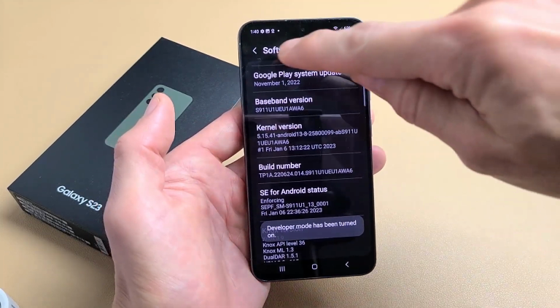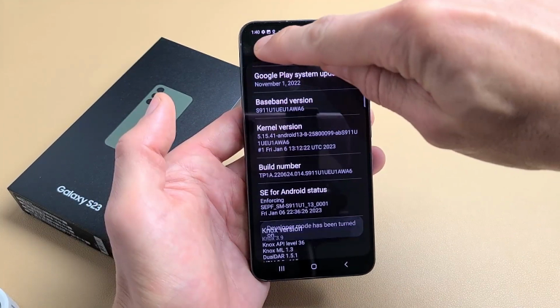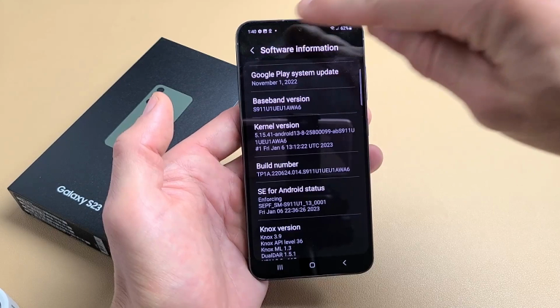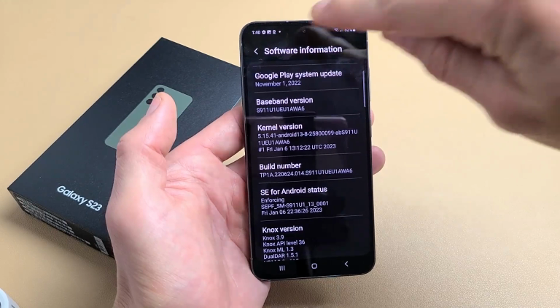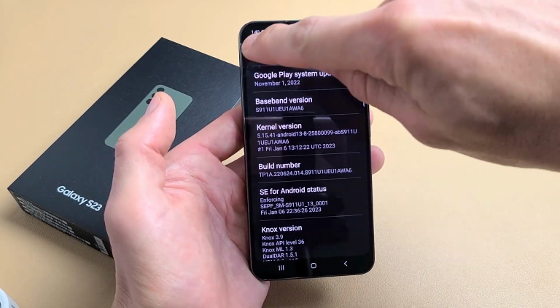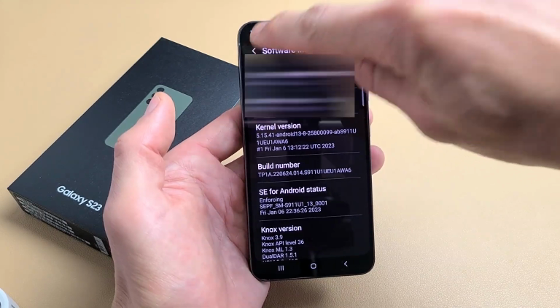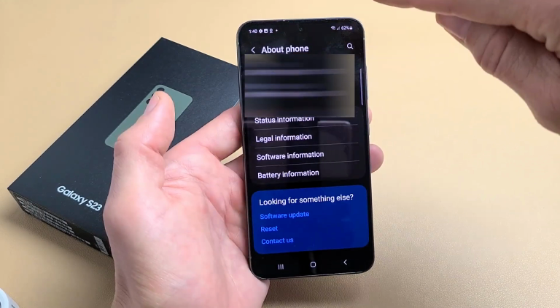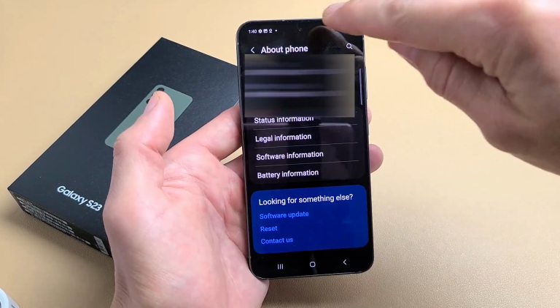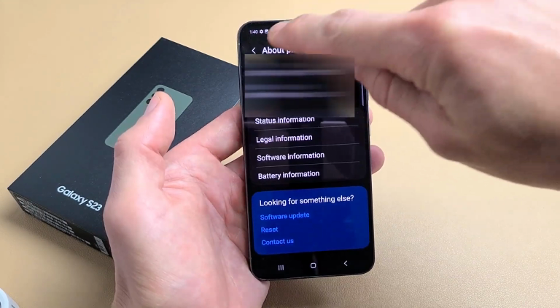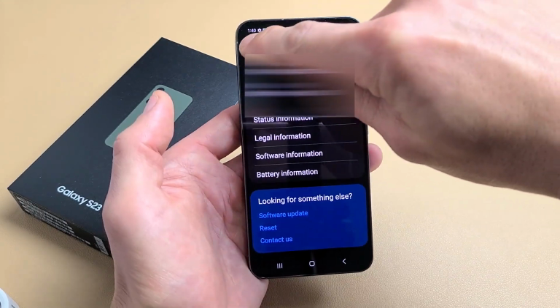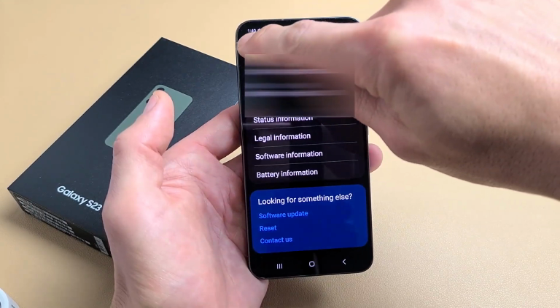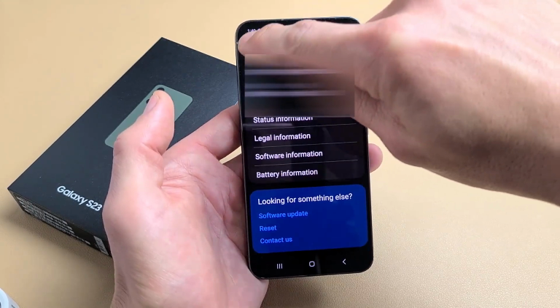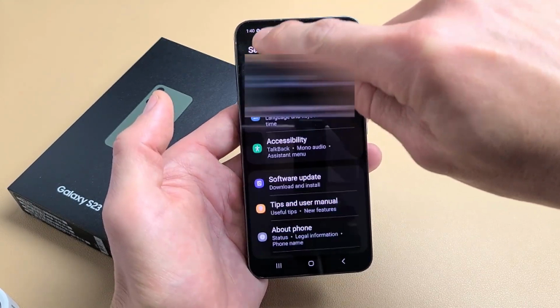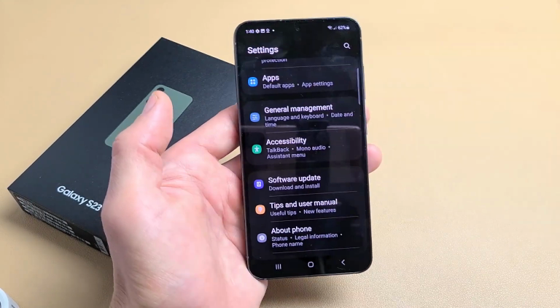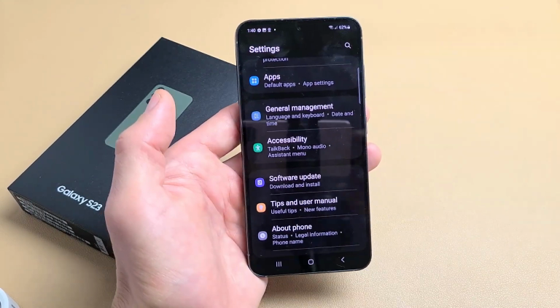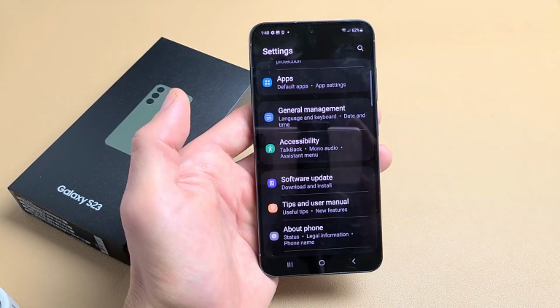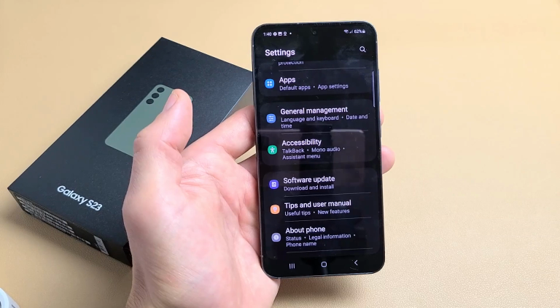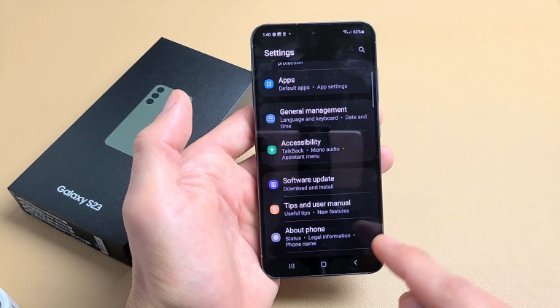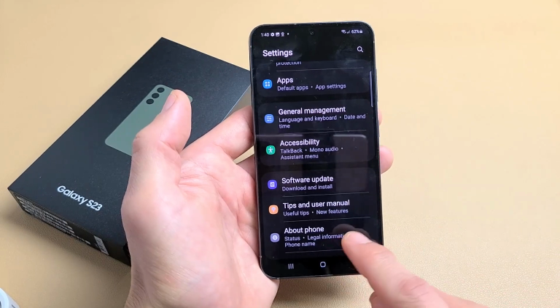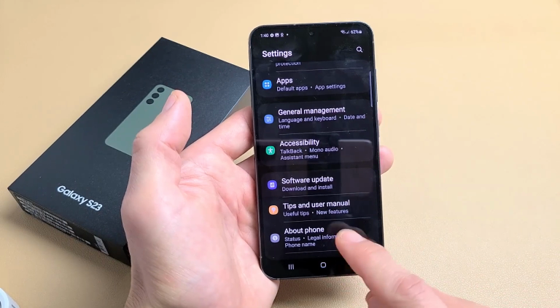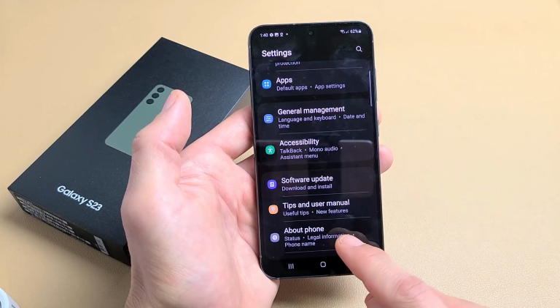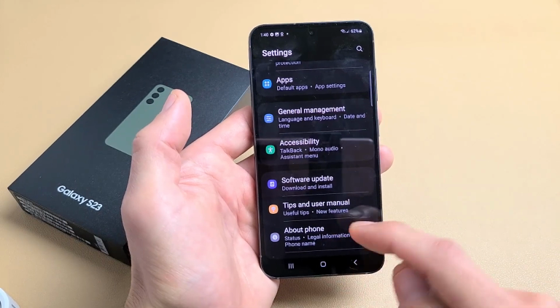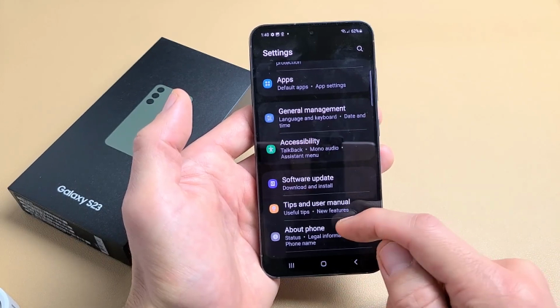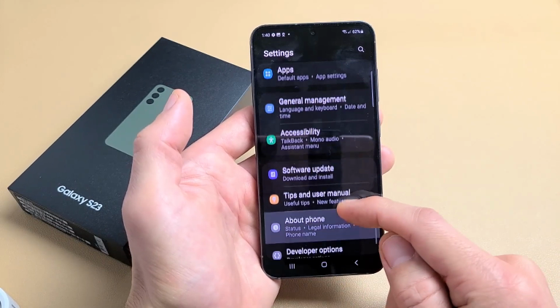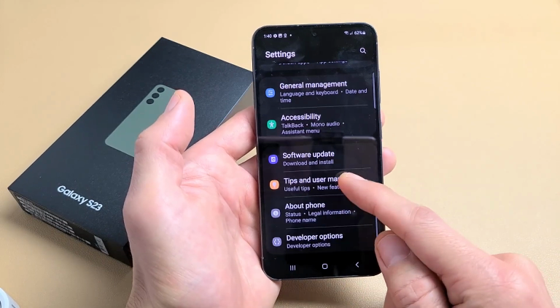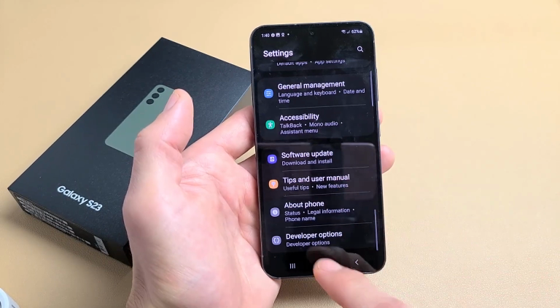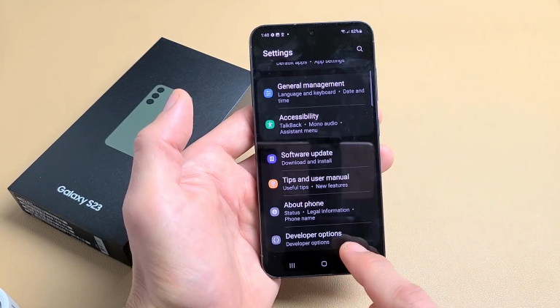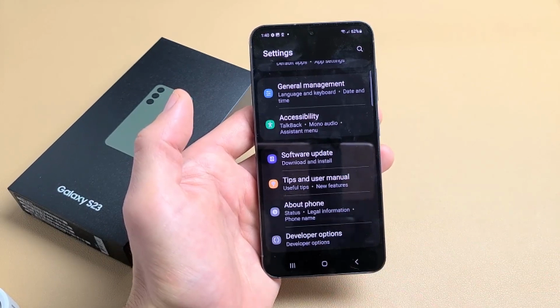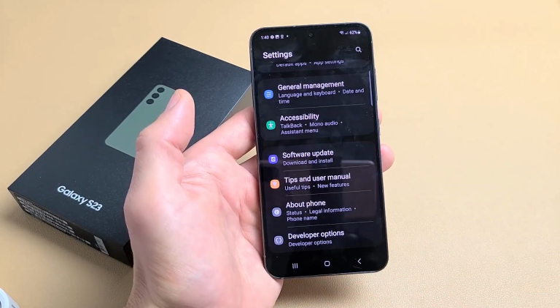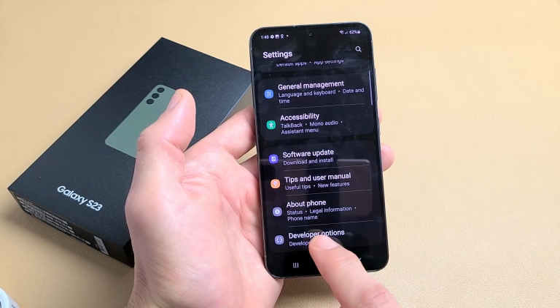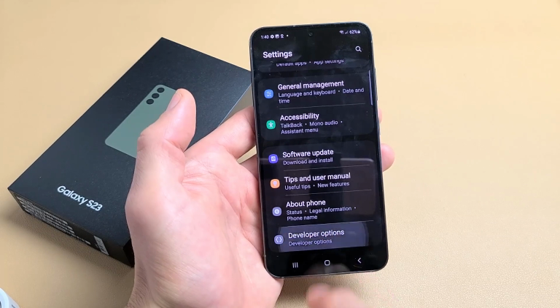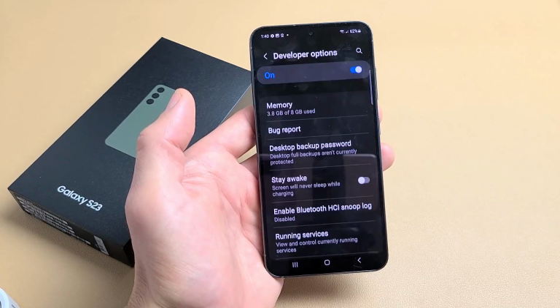Now I'm going to go back using the back button — go back, go back again. Remember 'About Phone' was the last one on the bottom, and now, voila, we have Developer Options. So tap on Developer Options.